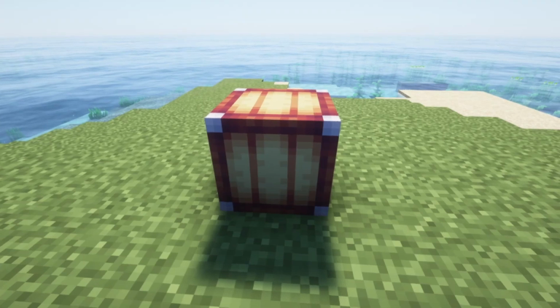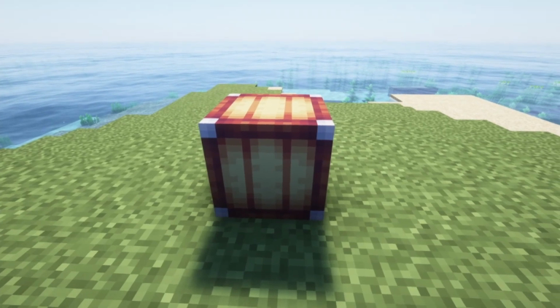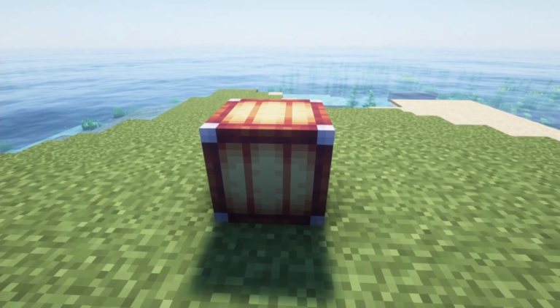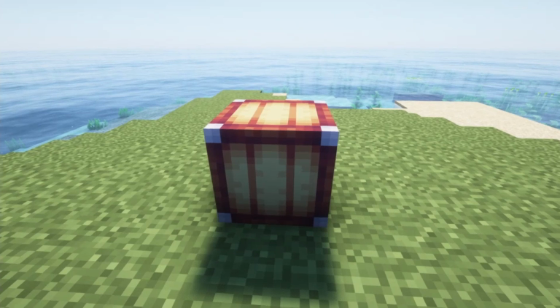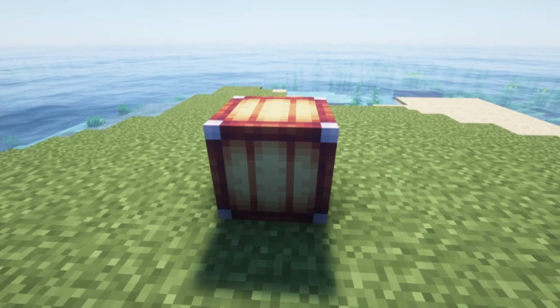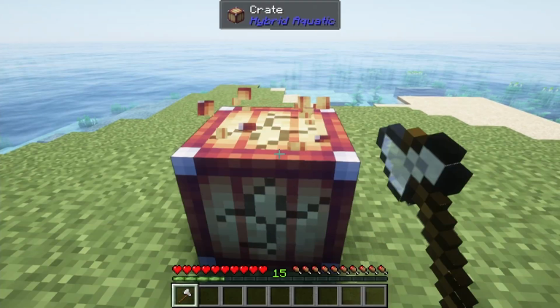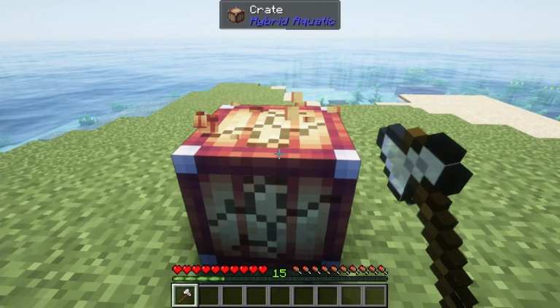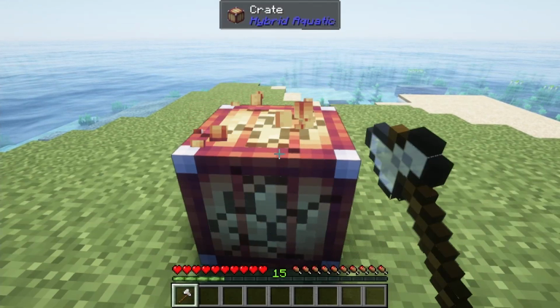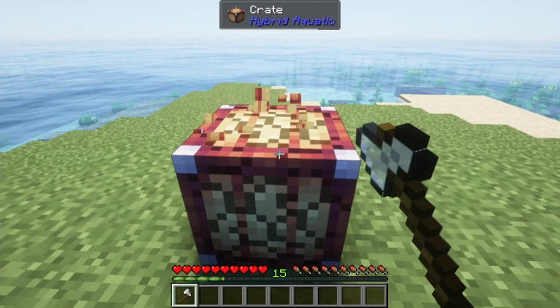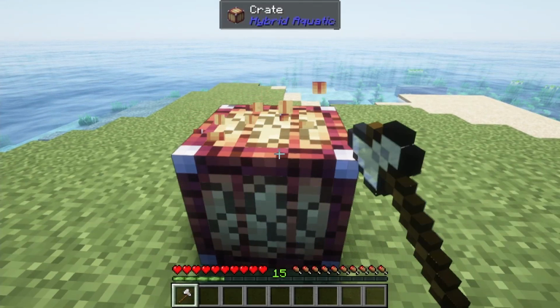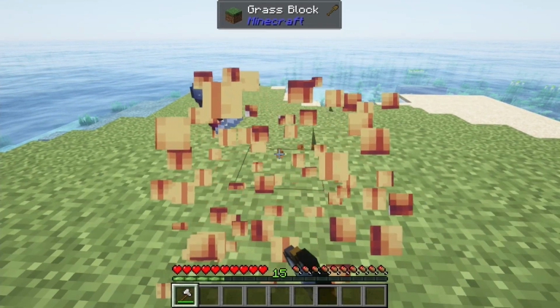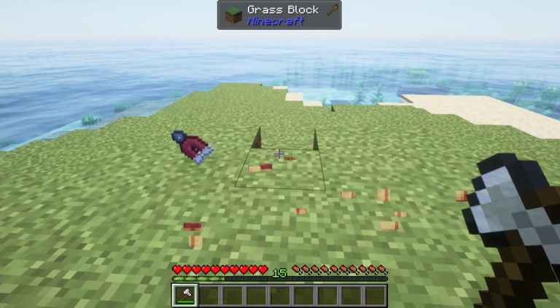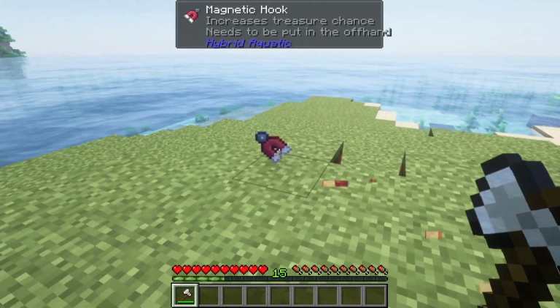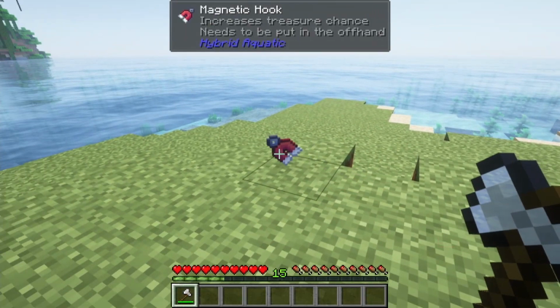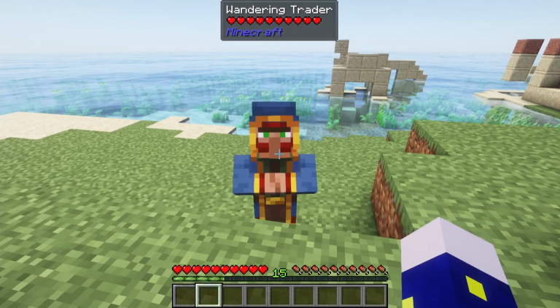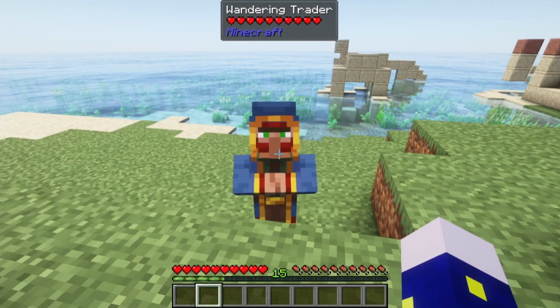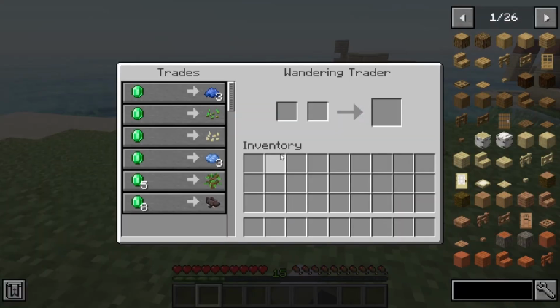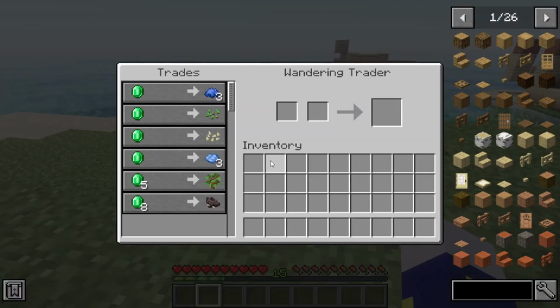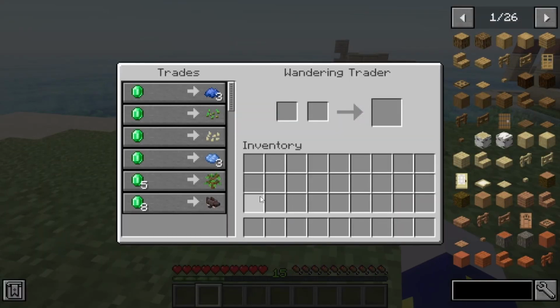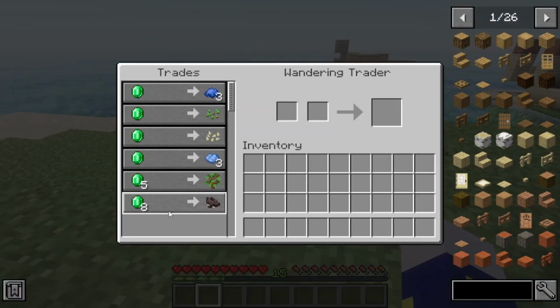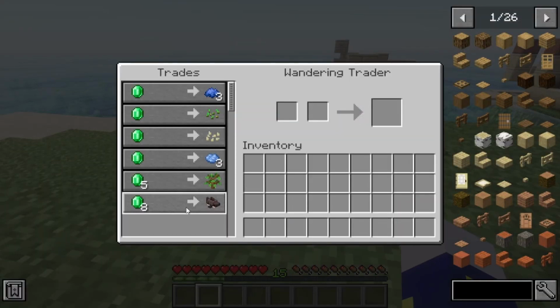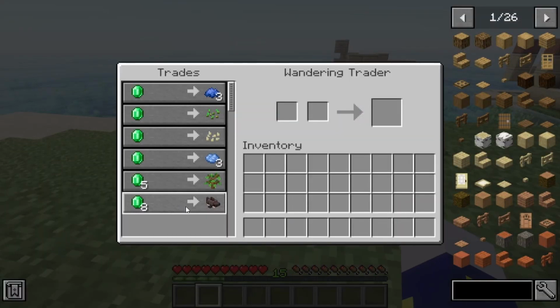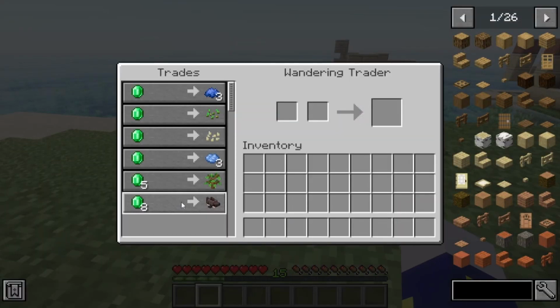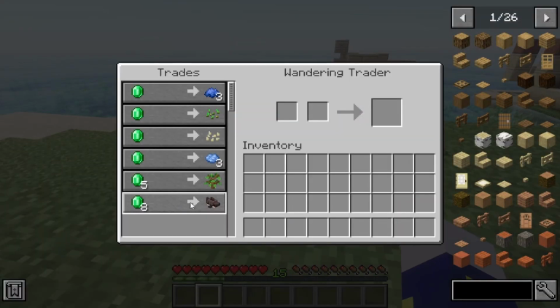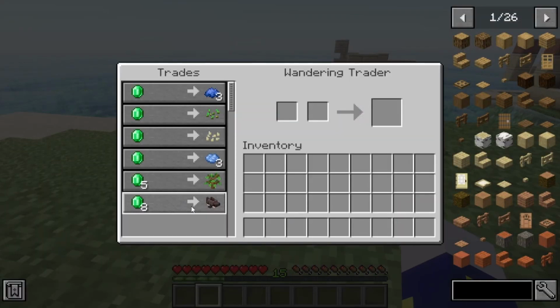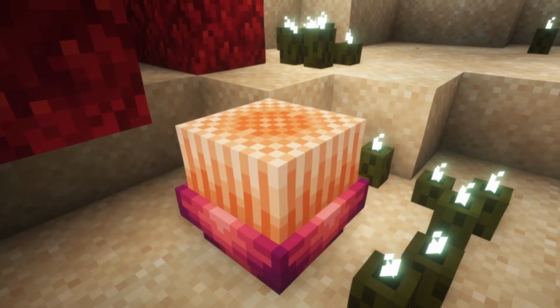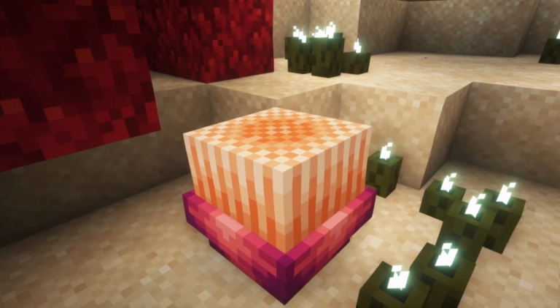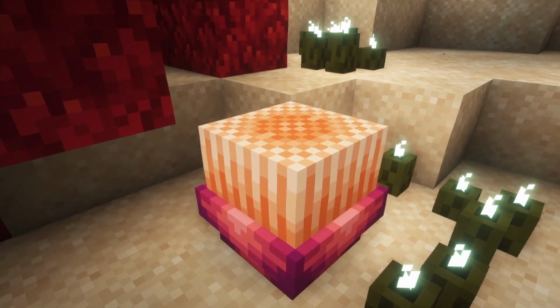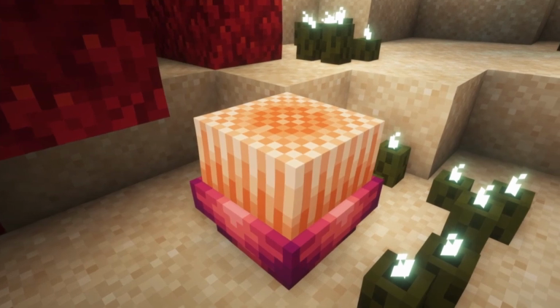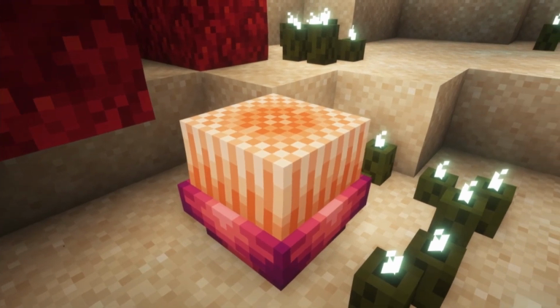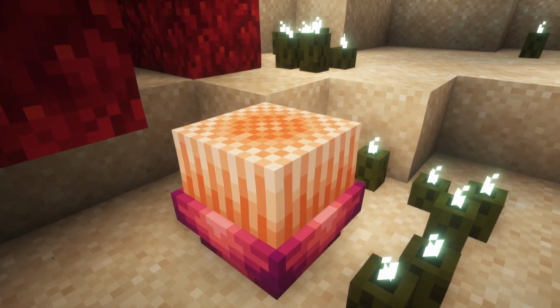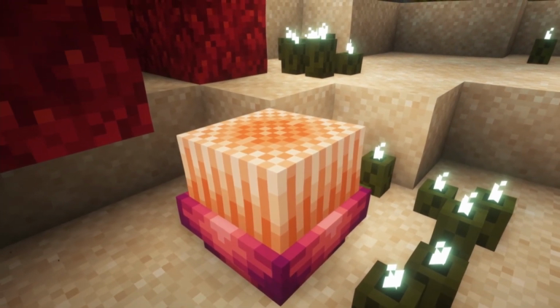You also have a chance to fish up a crate. You place these down and must break them with an axe to get a random item from them. Wandering traders now have a chance to sell shark plushies for eight emeralds. And lastly, you can now find anemone blocks inside of coral reefs.